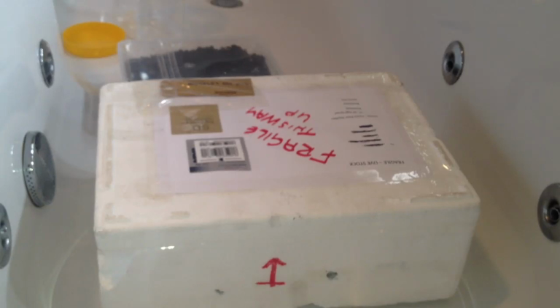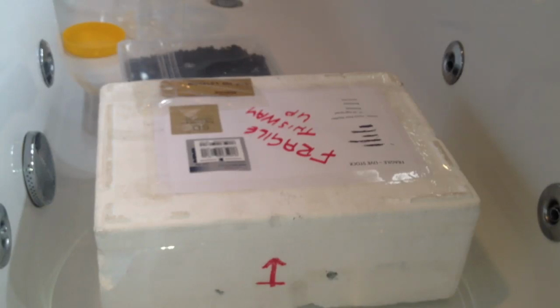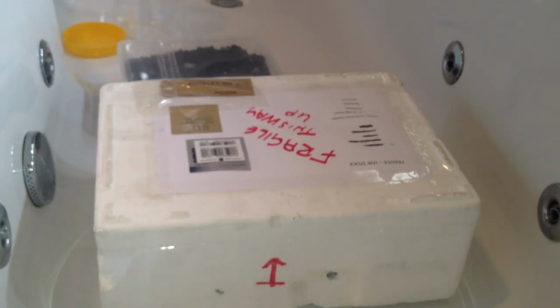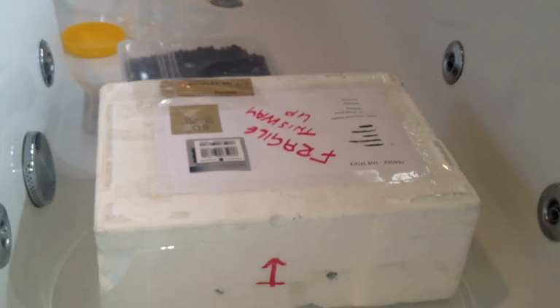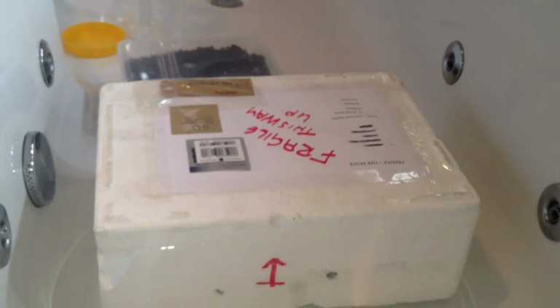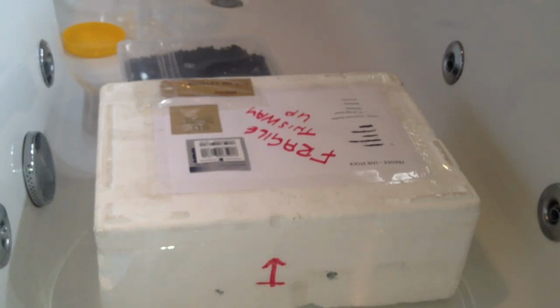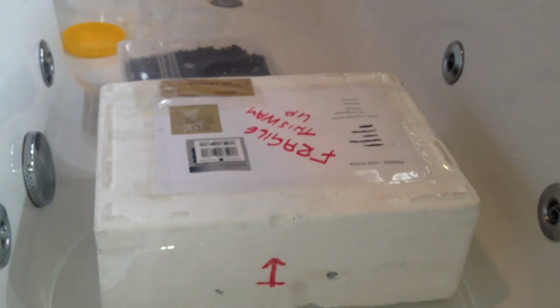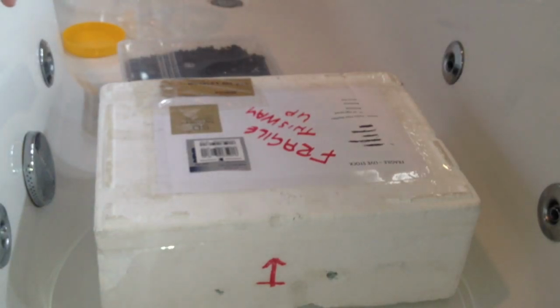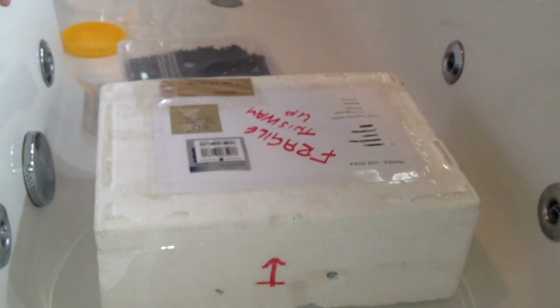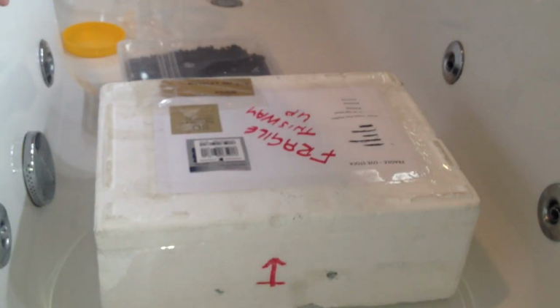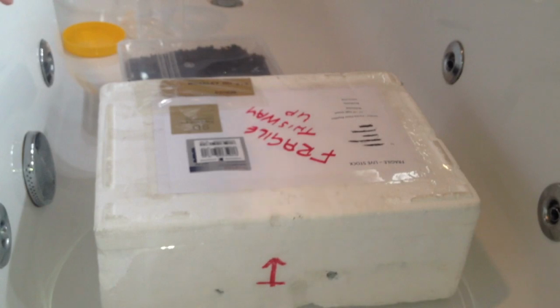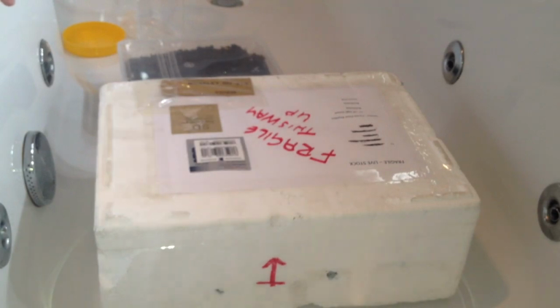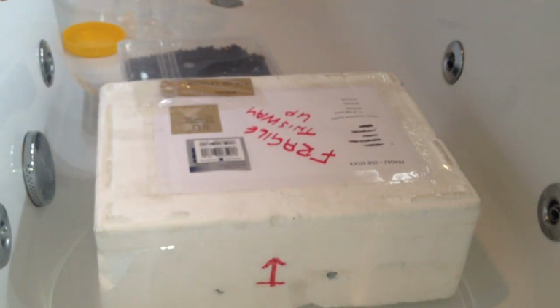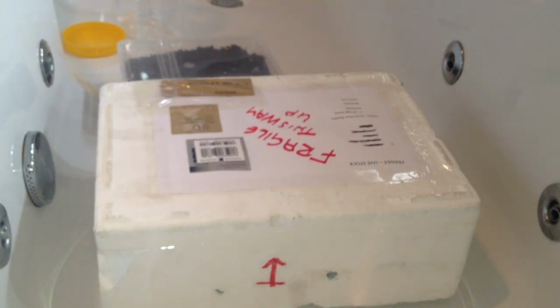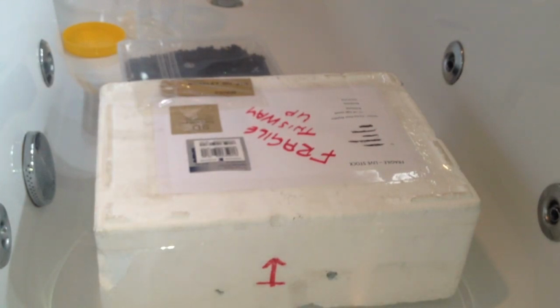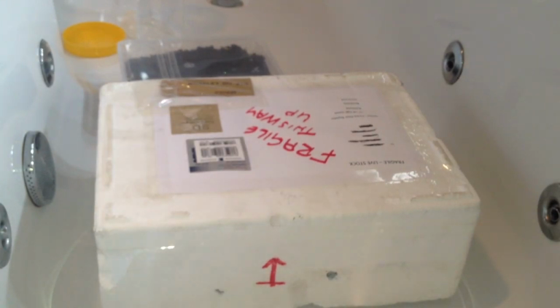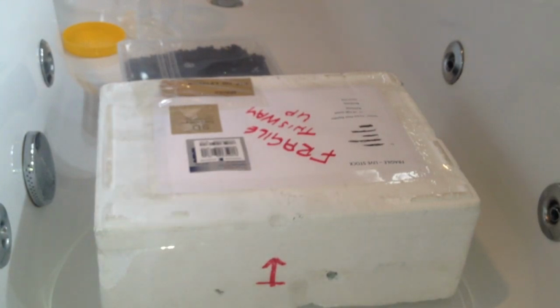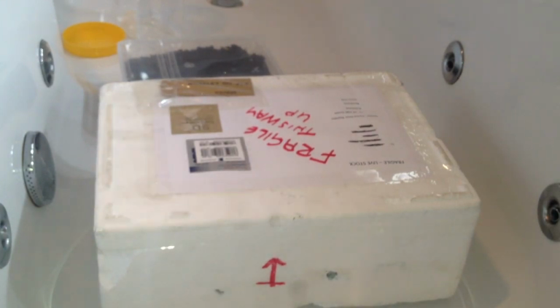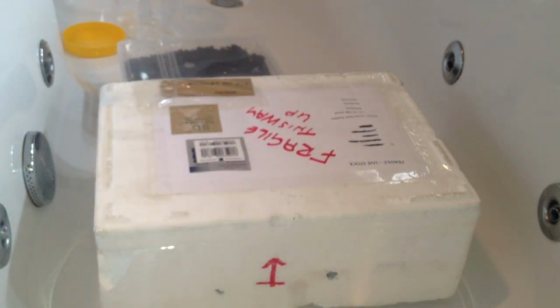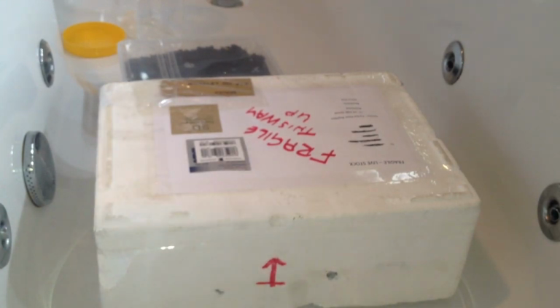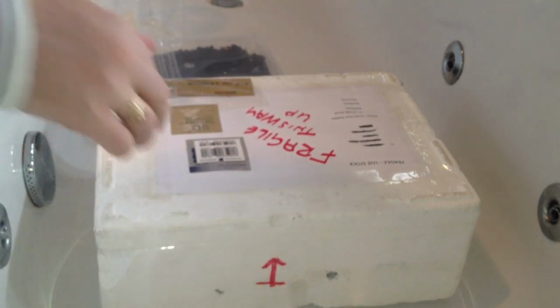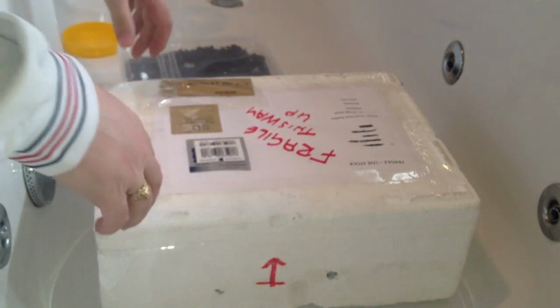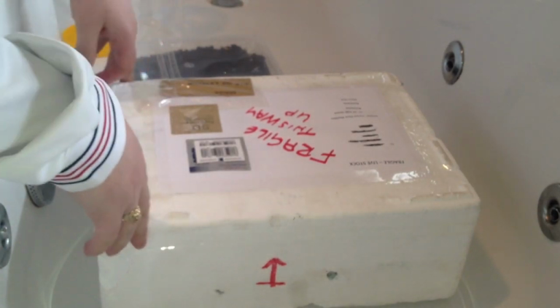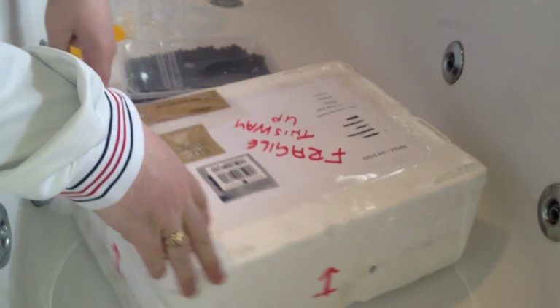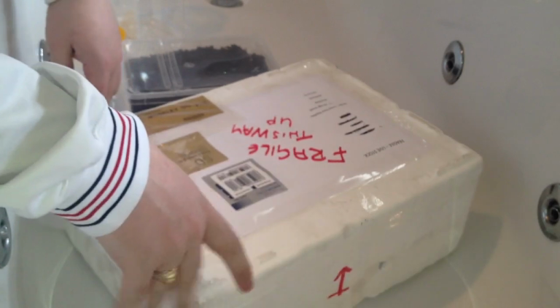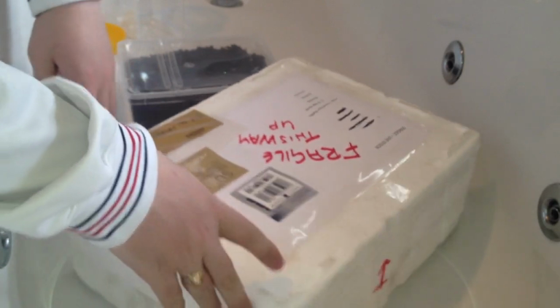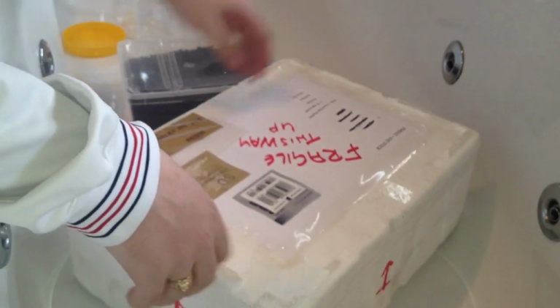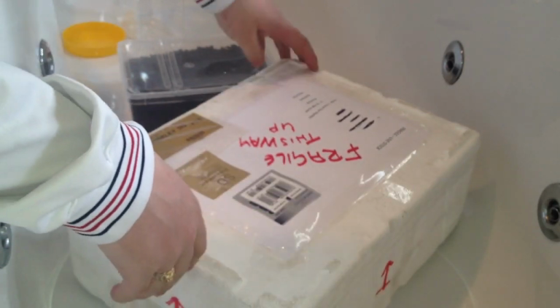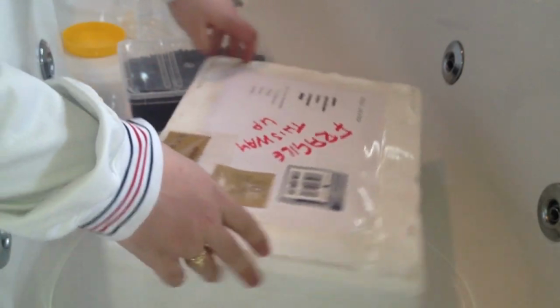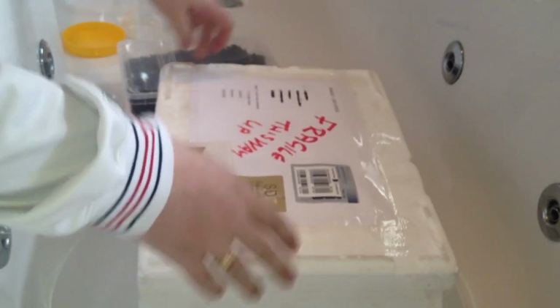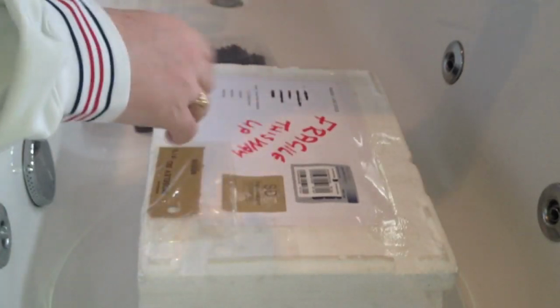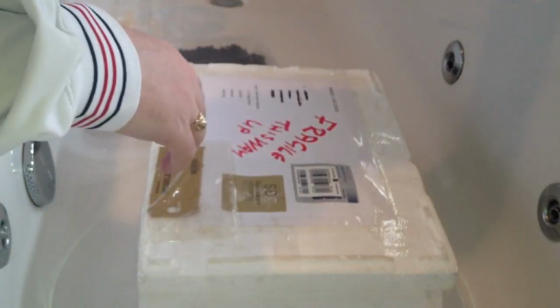Hi everyone, Alan Hicken here. I received my package today. This is my Scolopendra mutilans — it's a Chinese red-headed centipede.